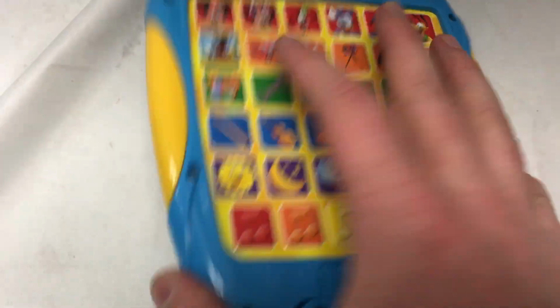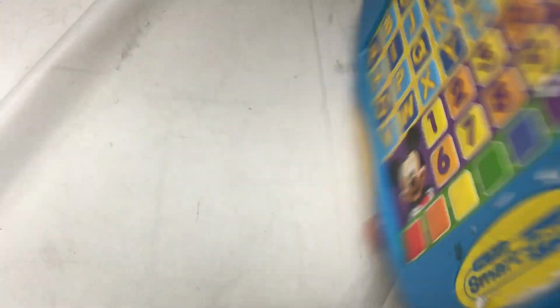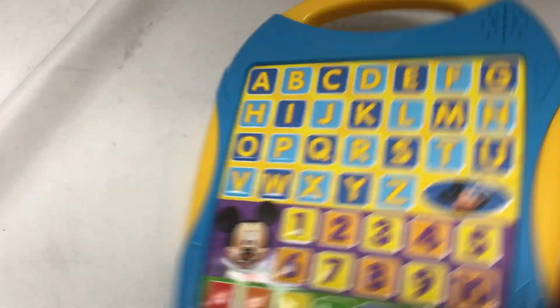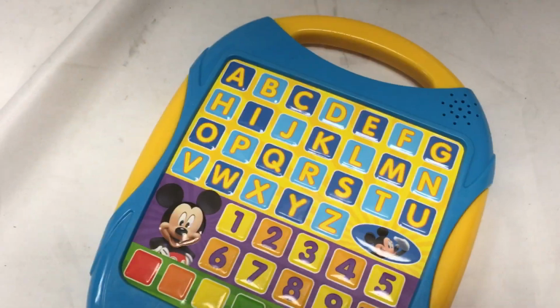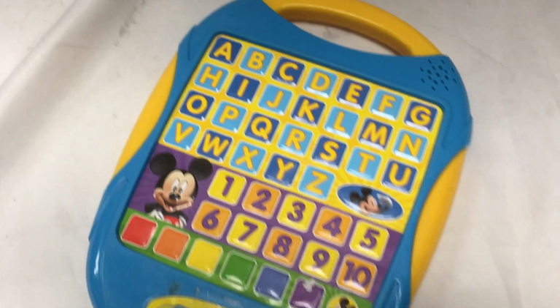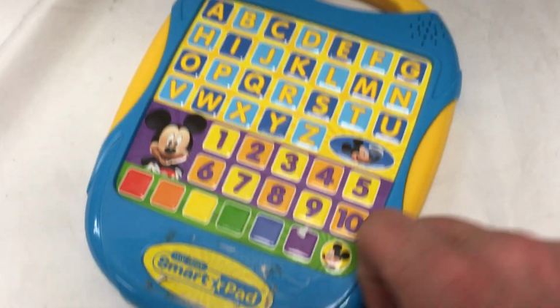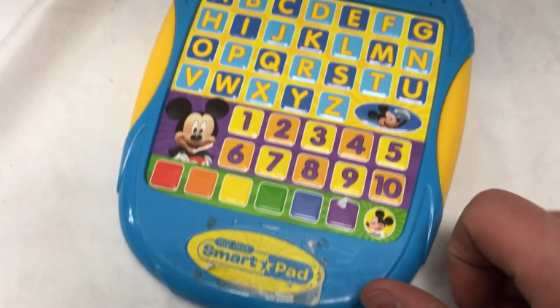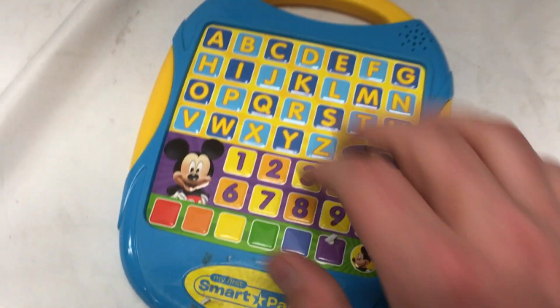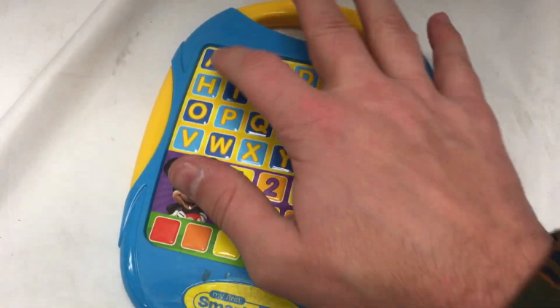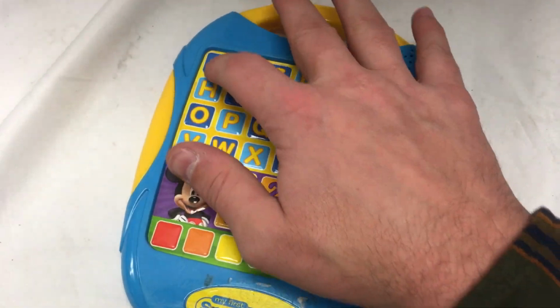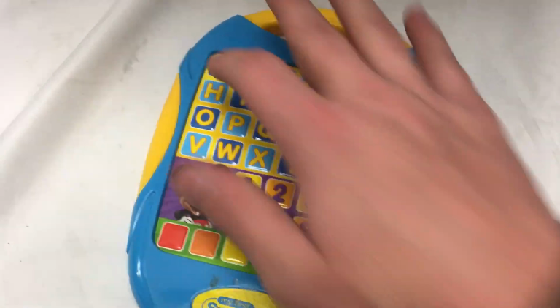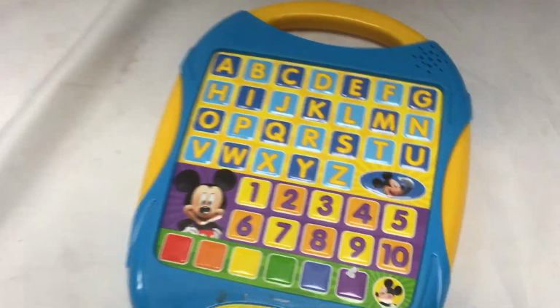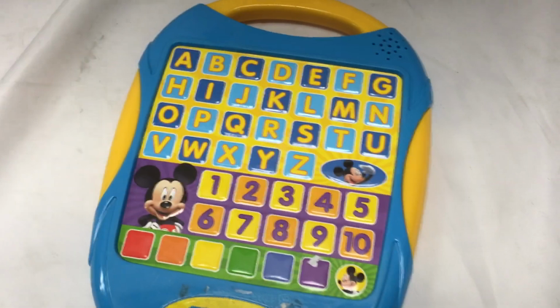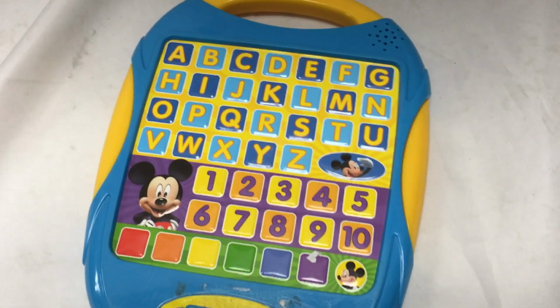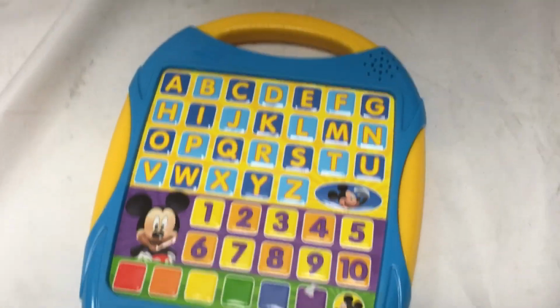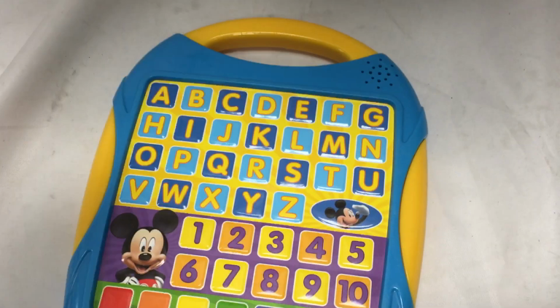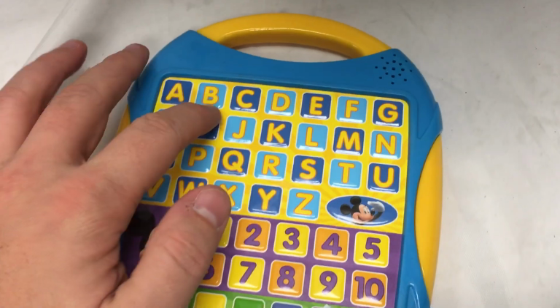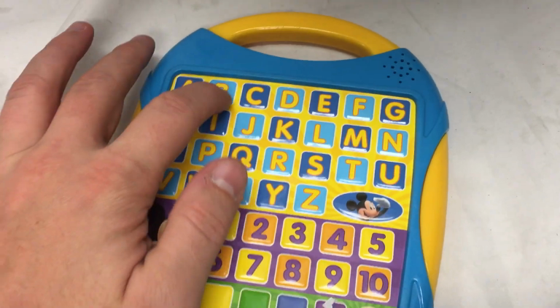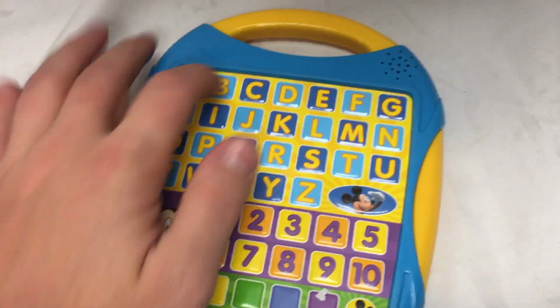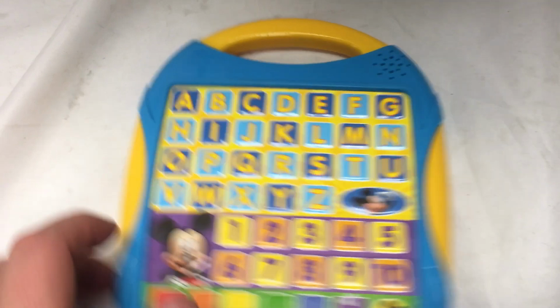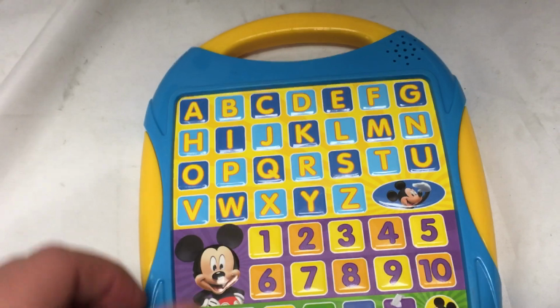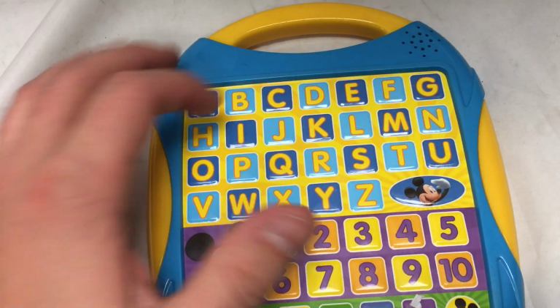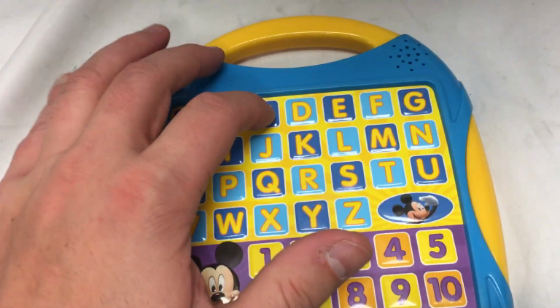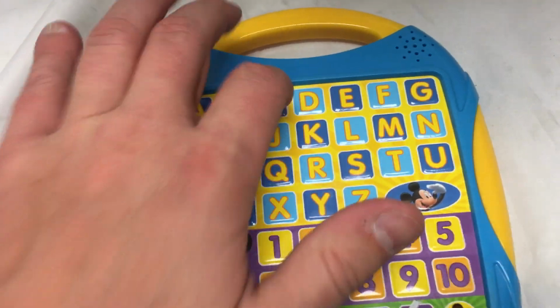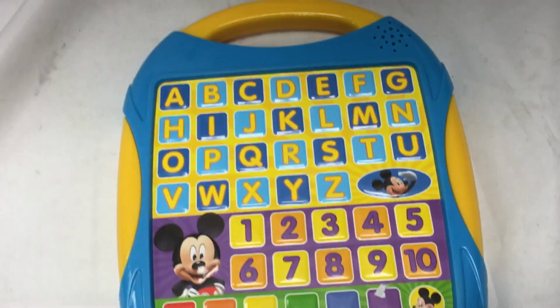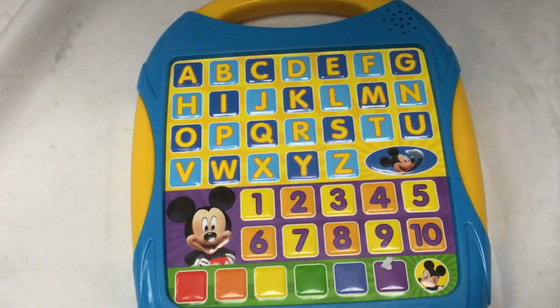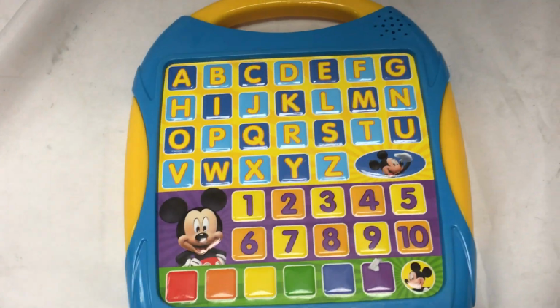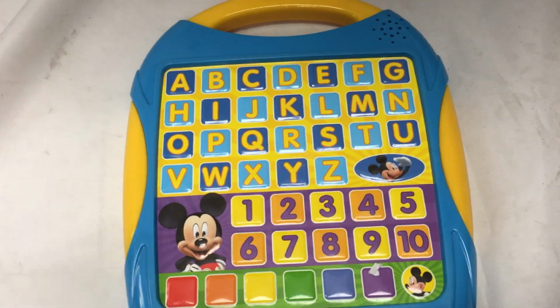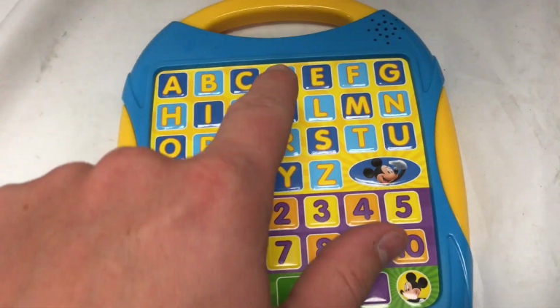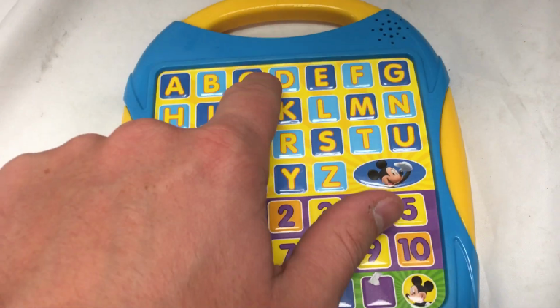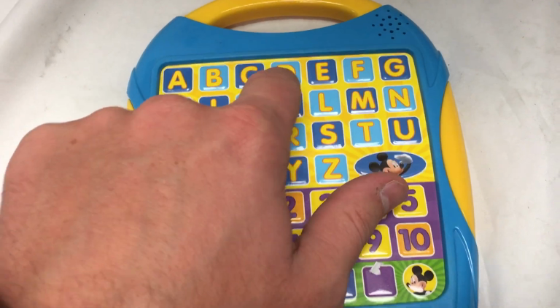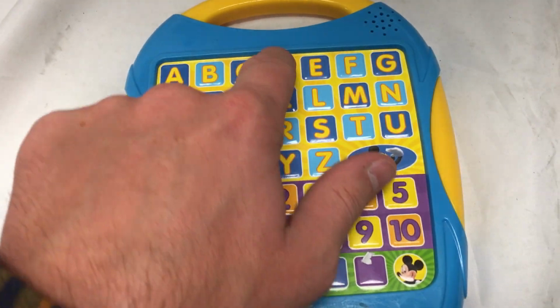Let's listen to all of the buttons. A. The letter A. B. The letter B. C. The letter C, and so forth. D.